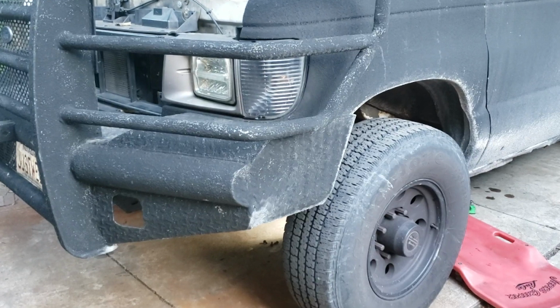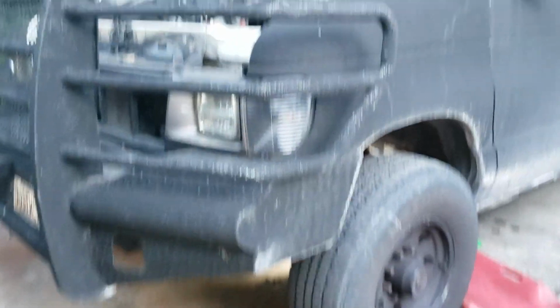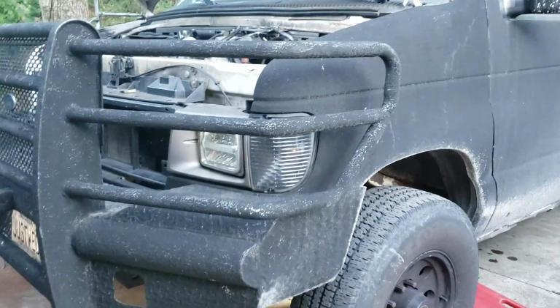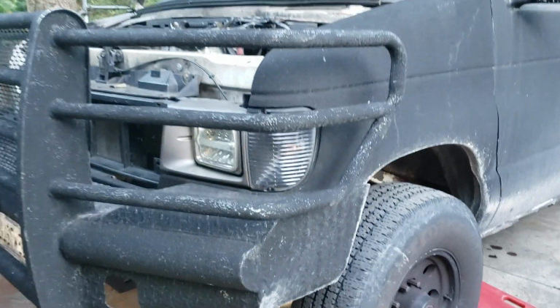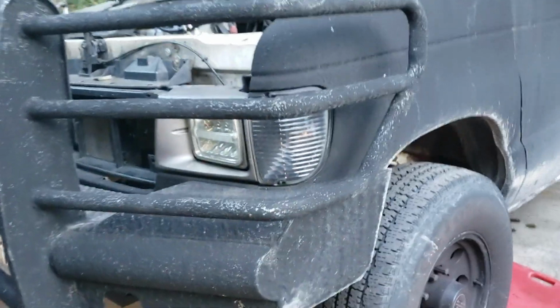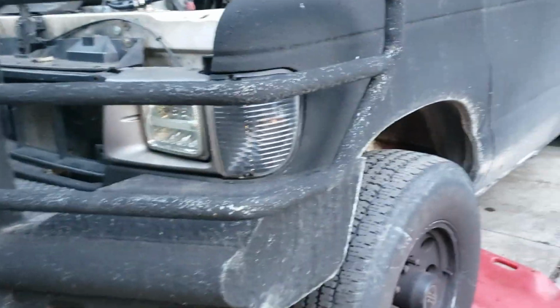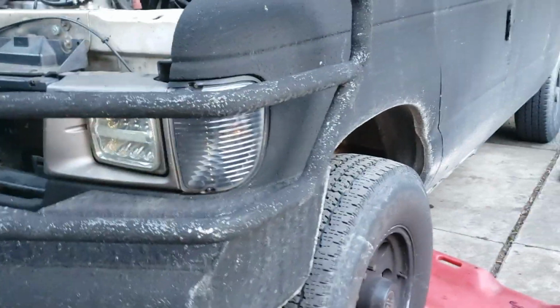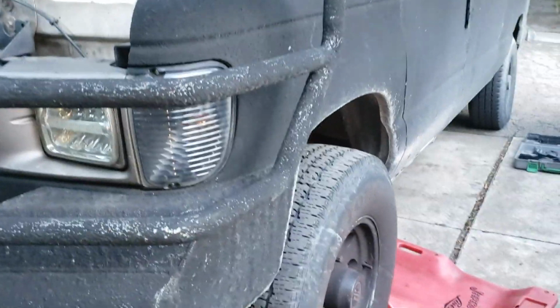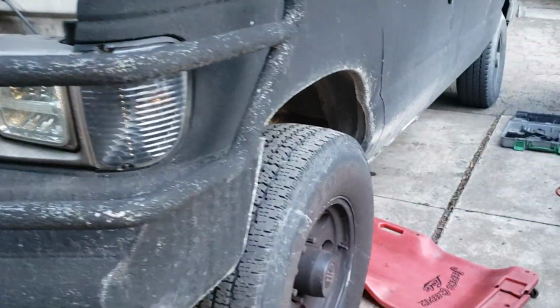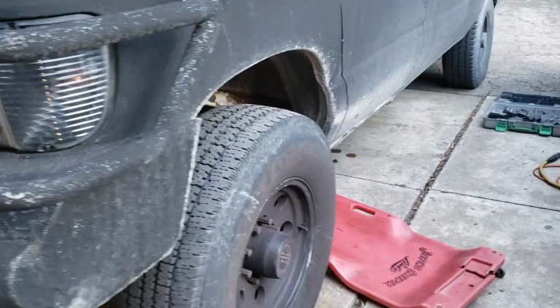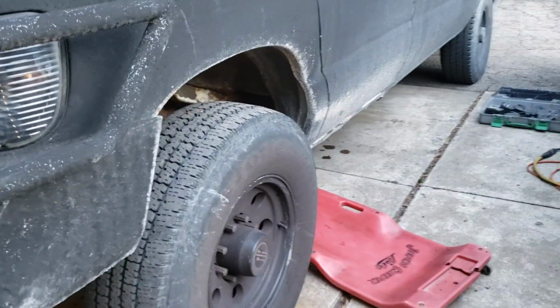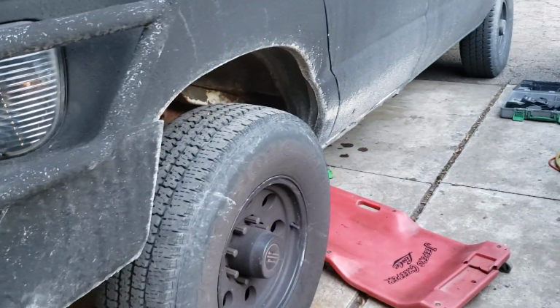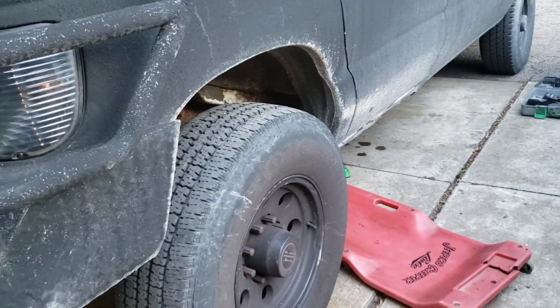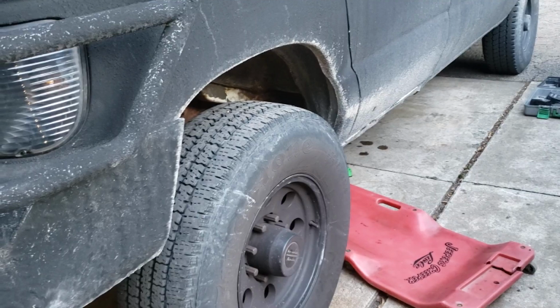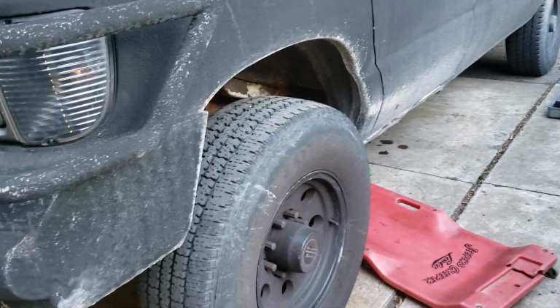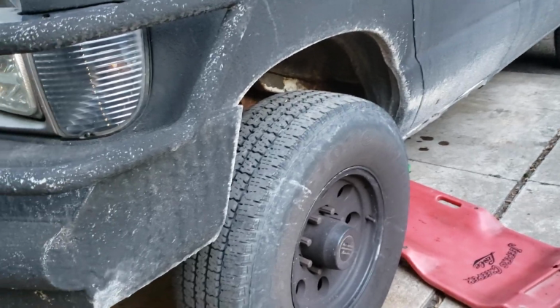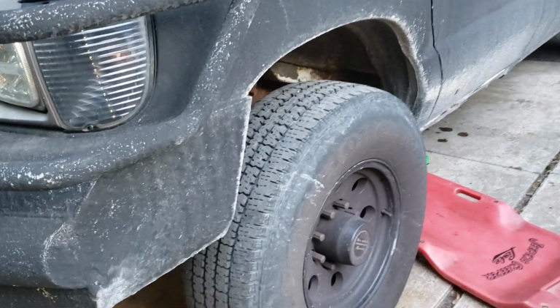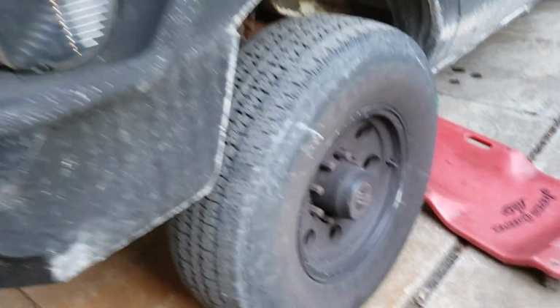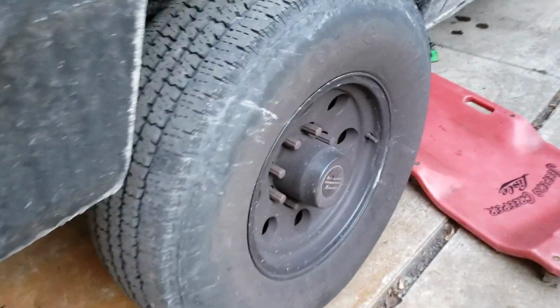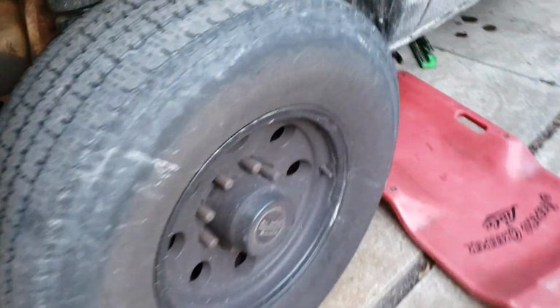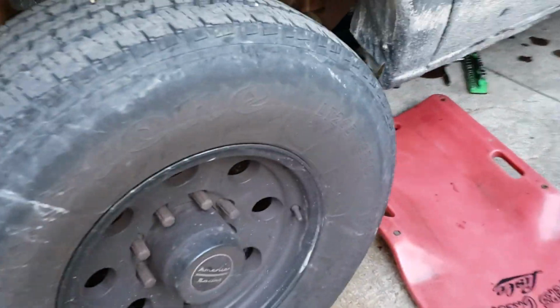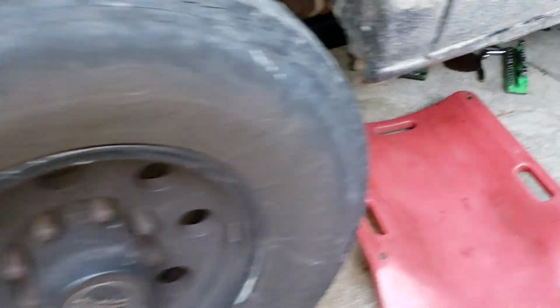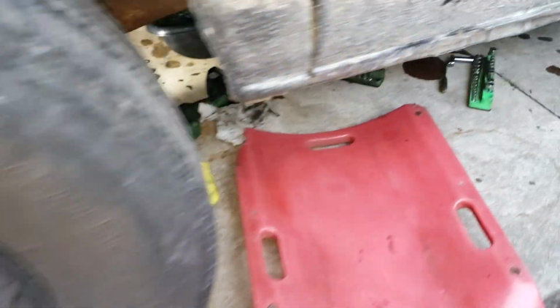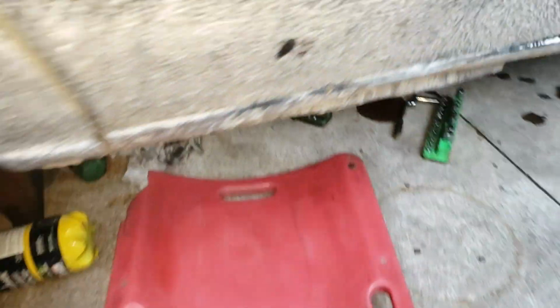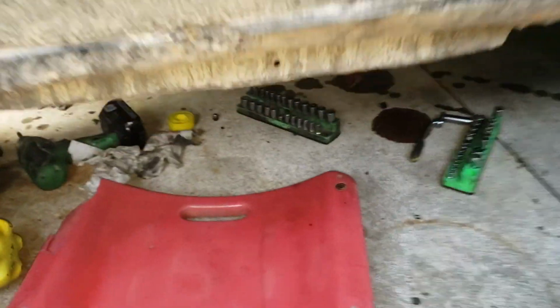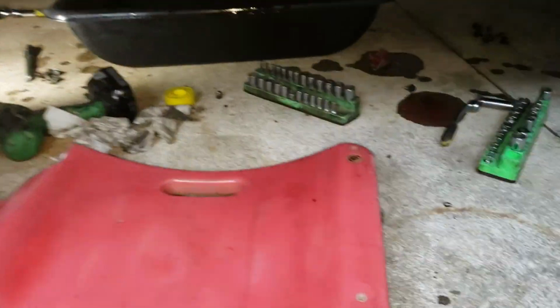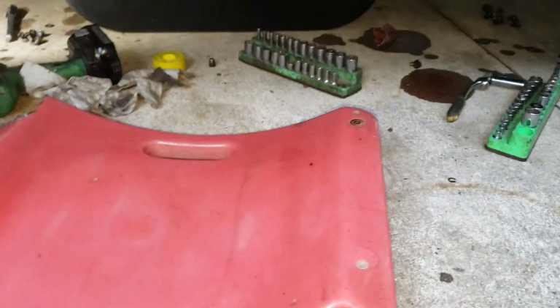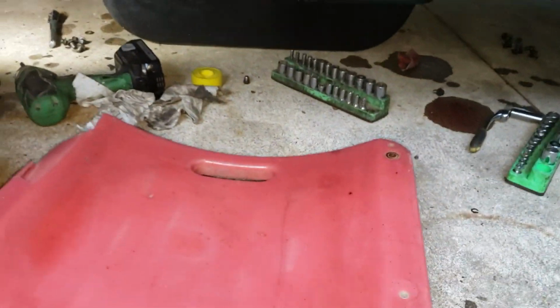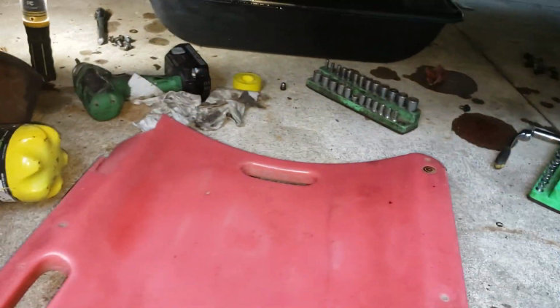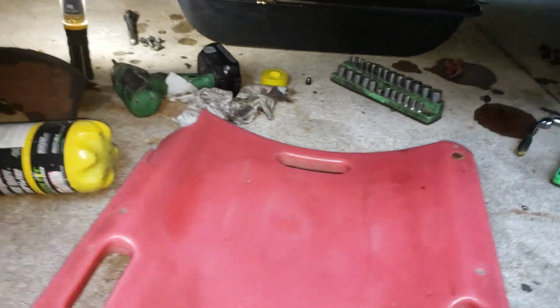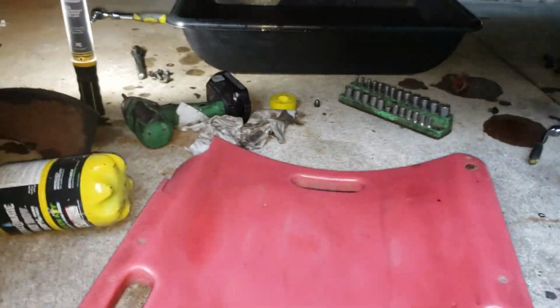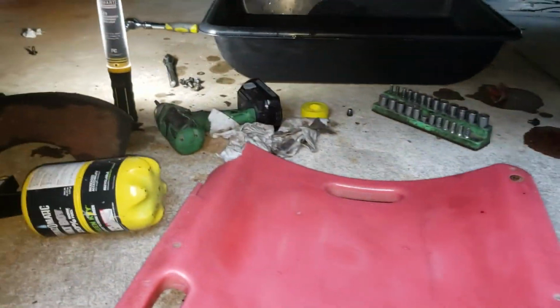I'm doing a trans service on a 92 Ford E350 and I'm gonna show you what most of you probably don't know.